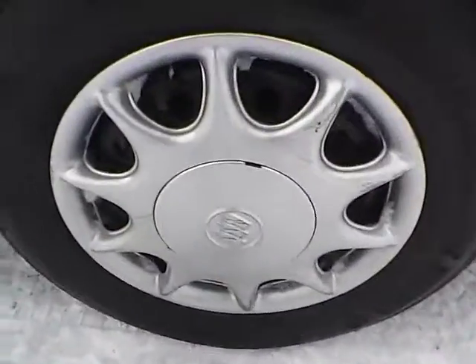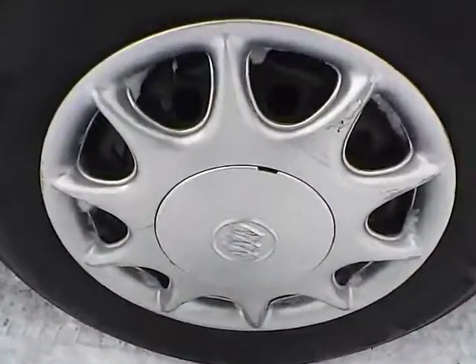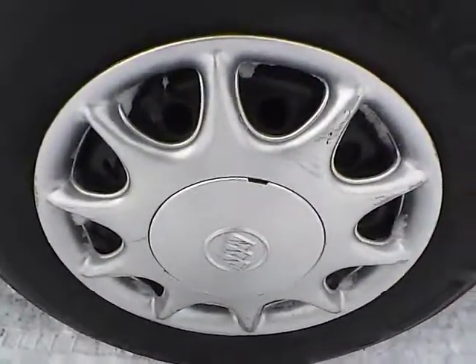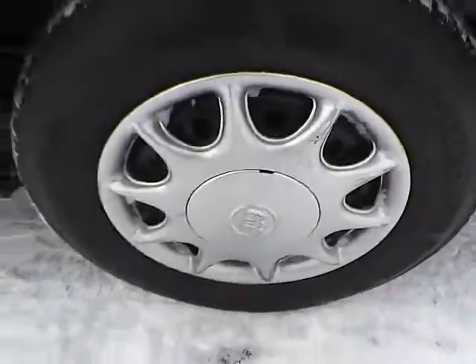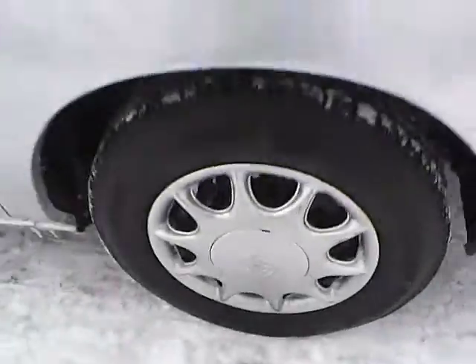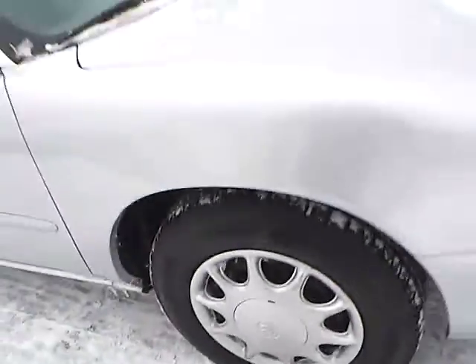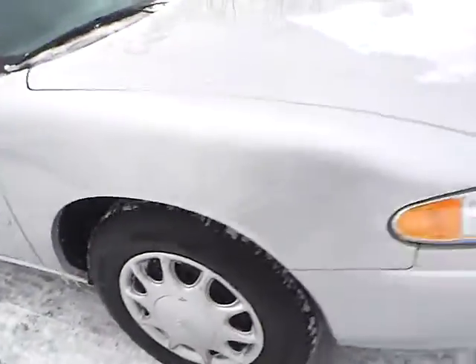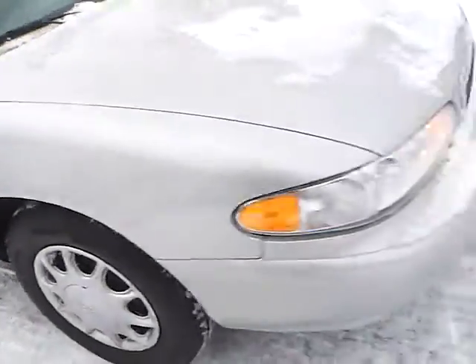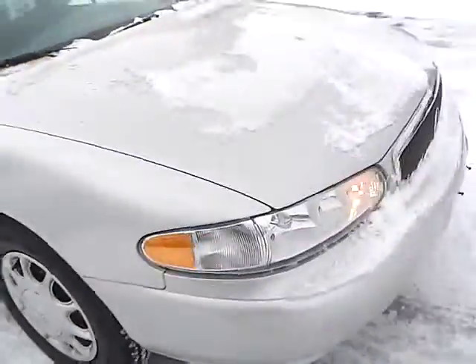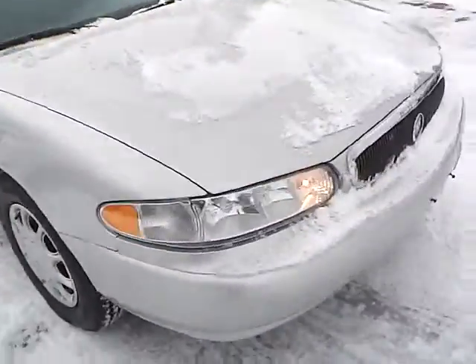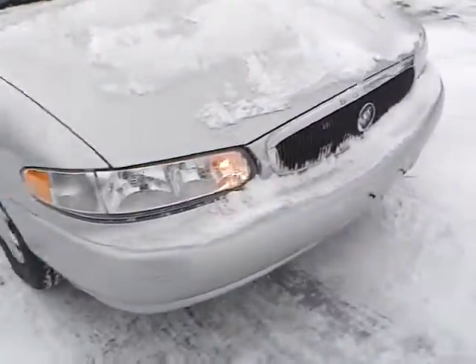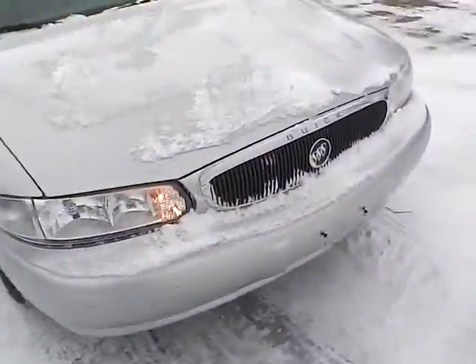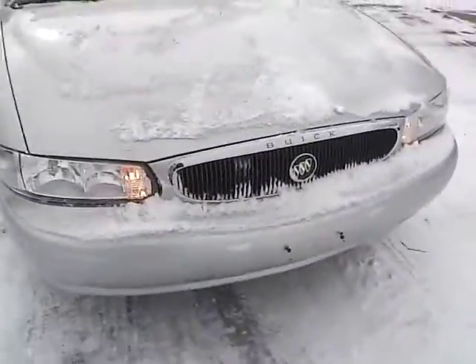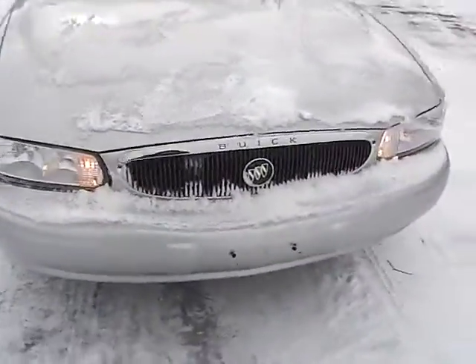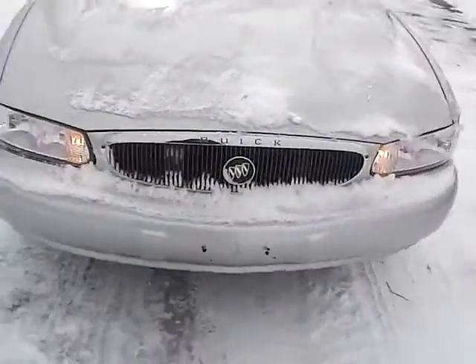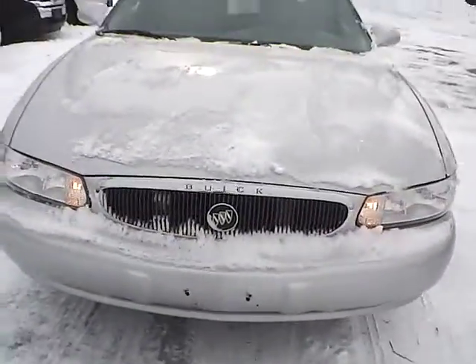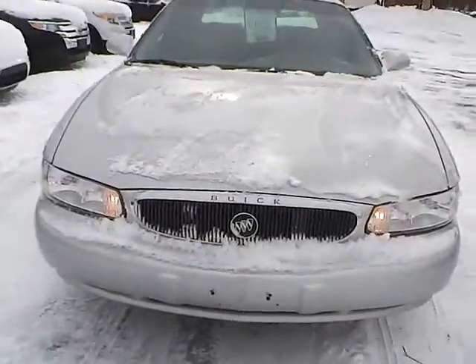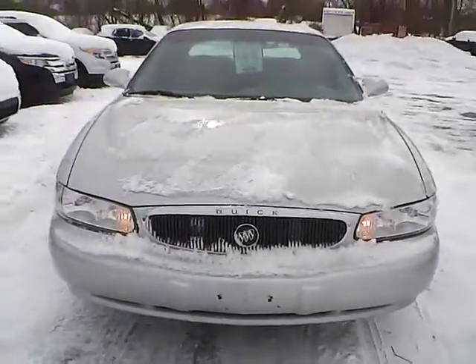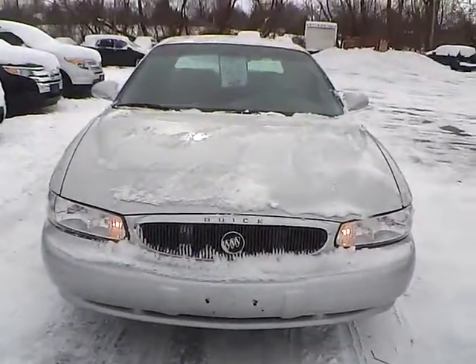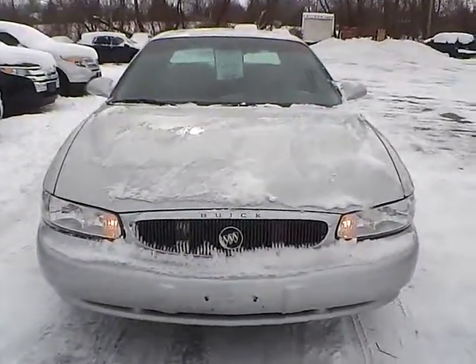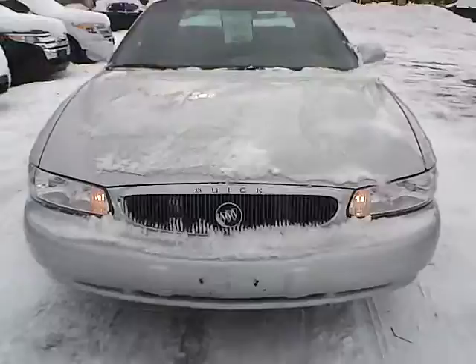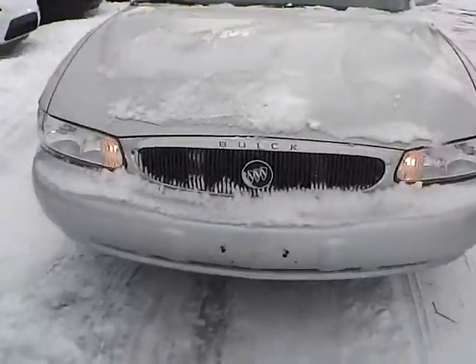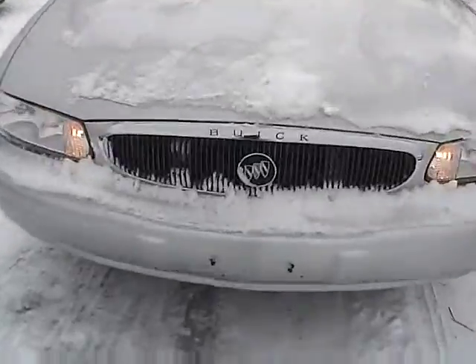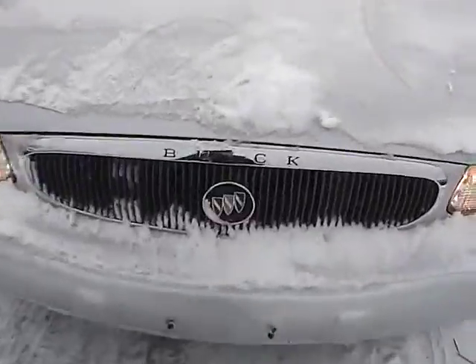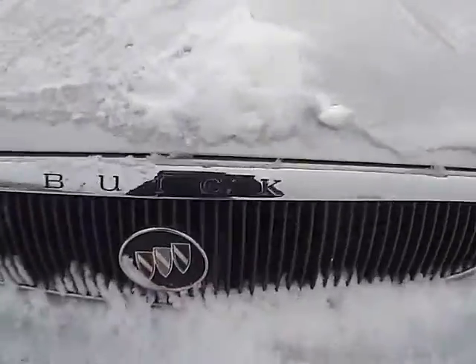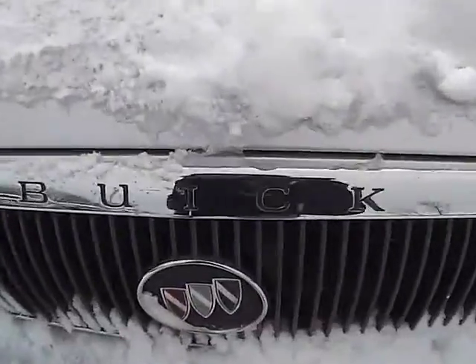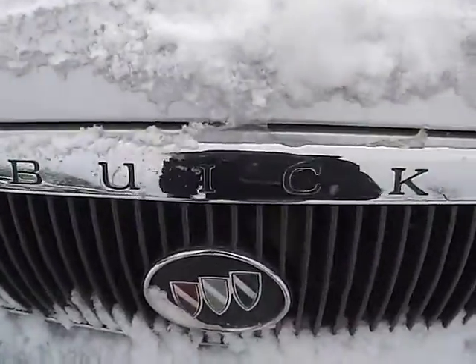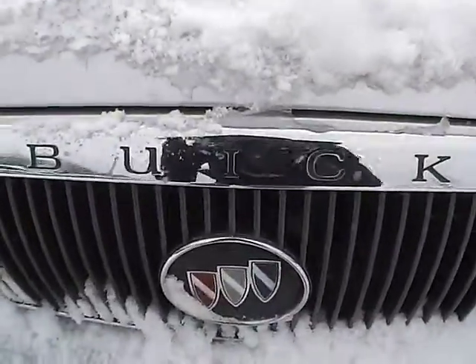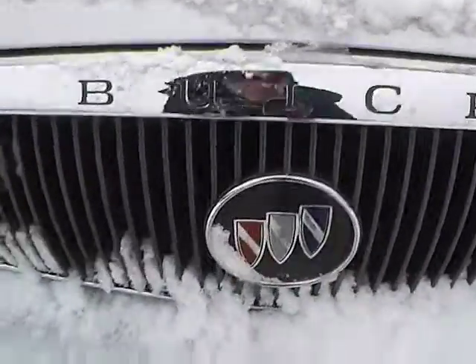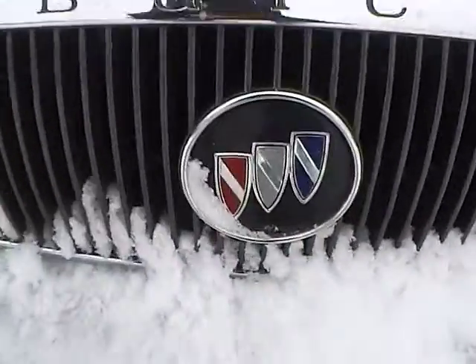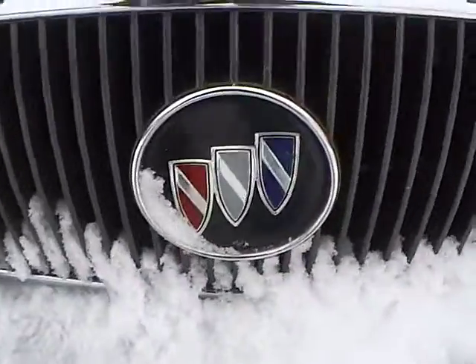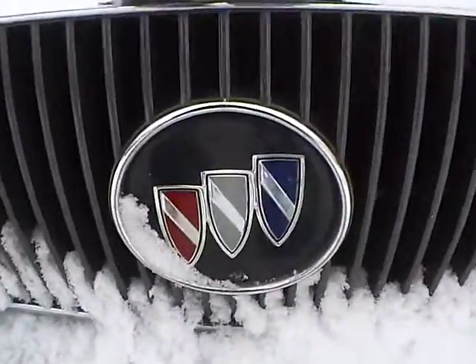Front wheel. As for the front of the vehicle, the Buick lettering with the logo below it.